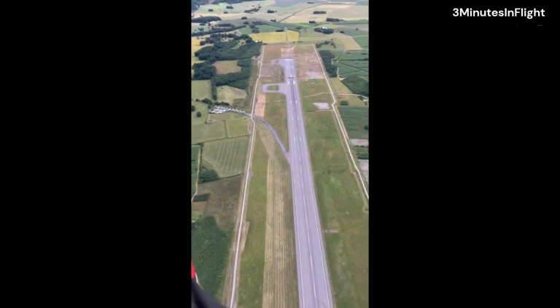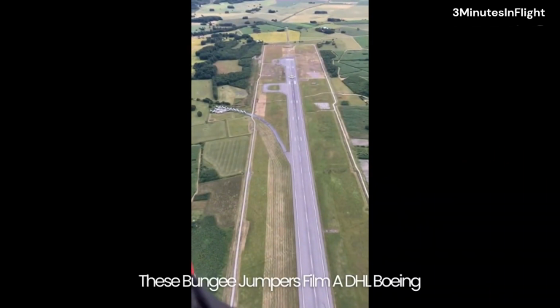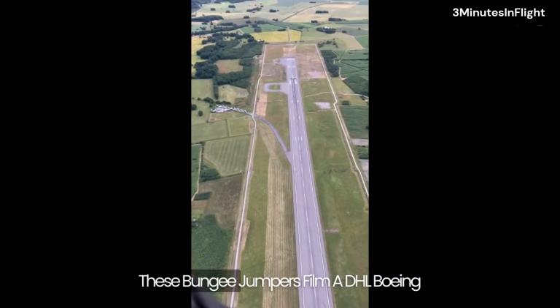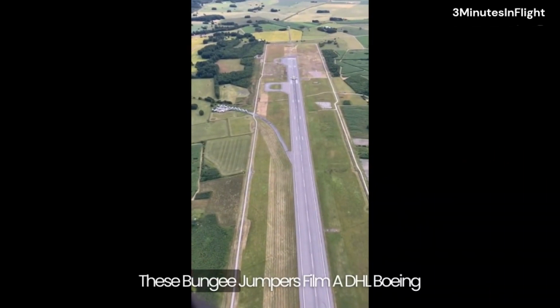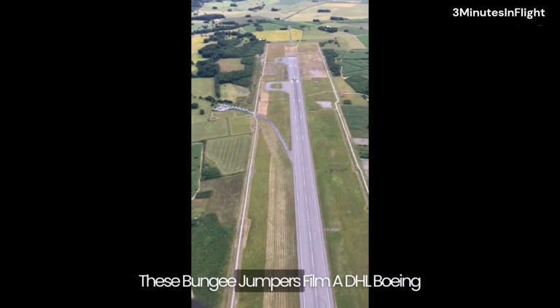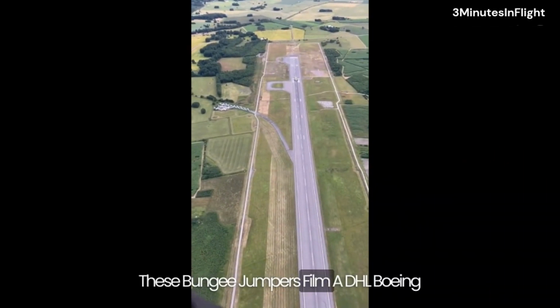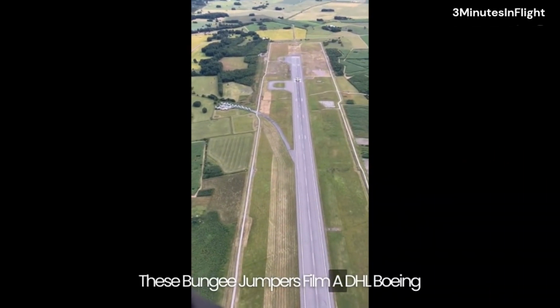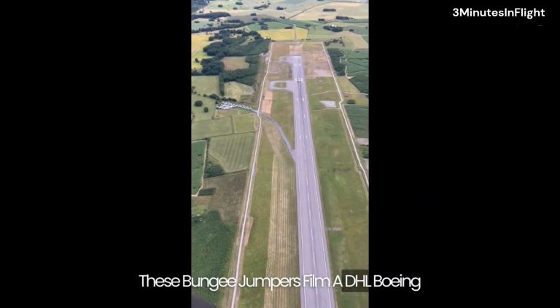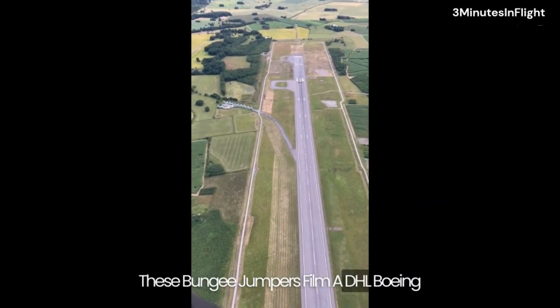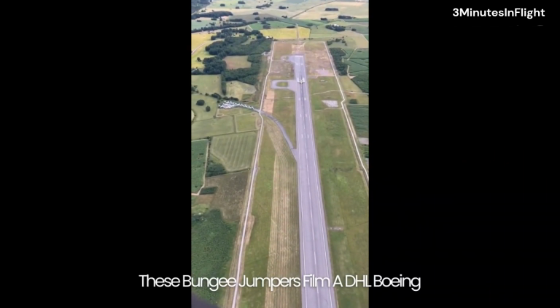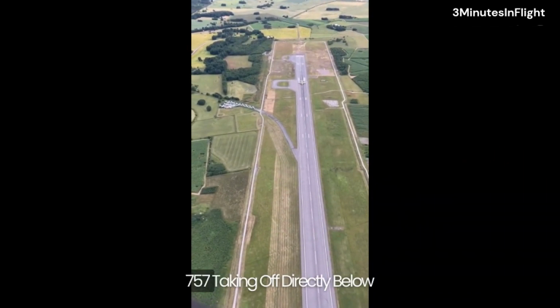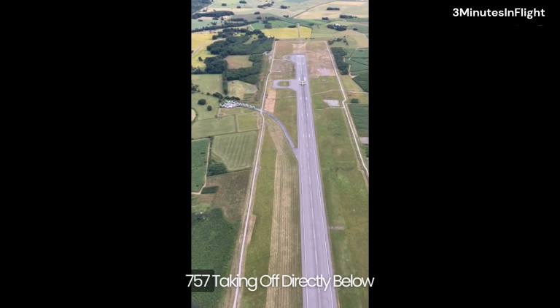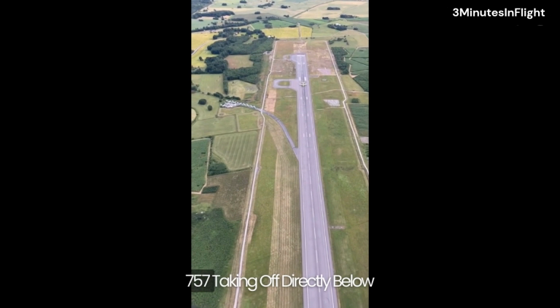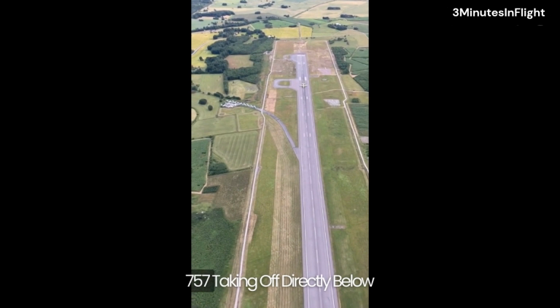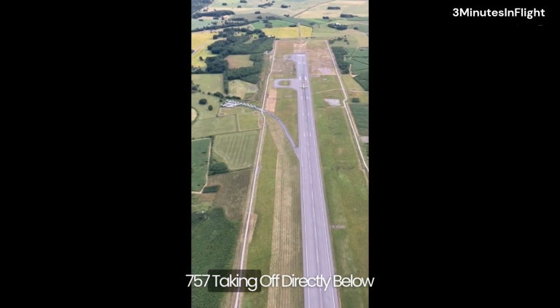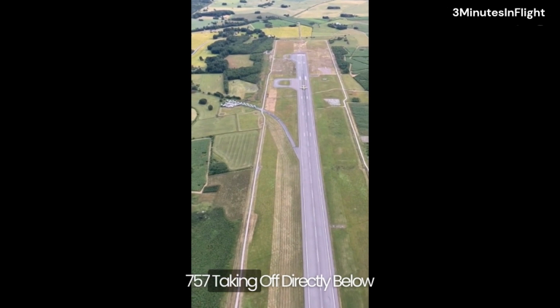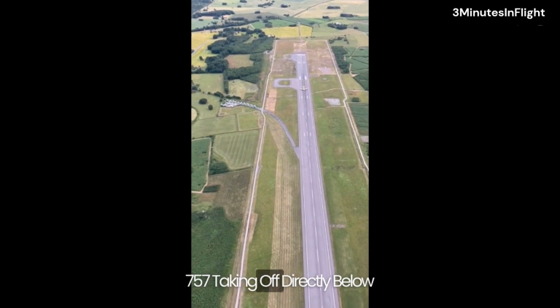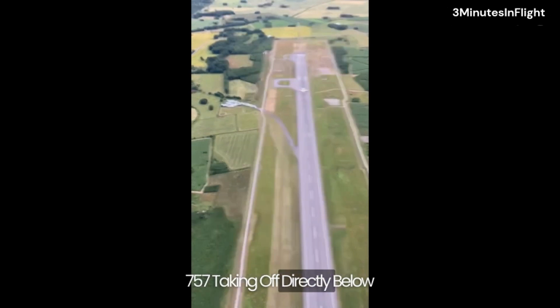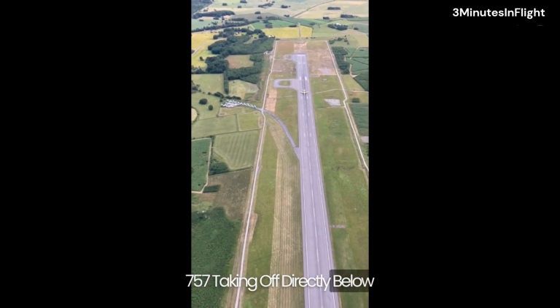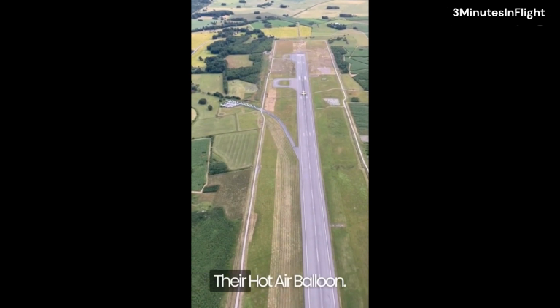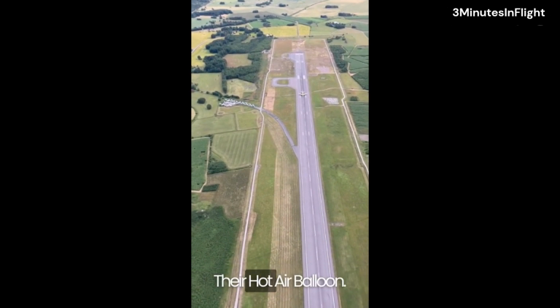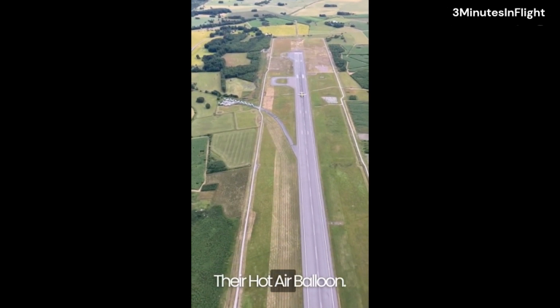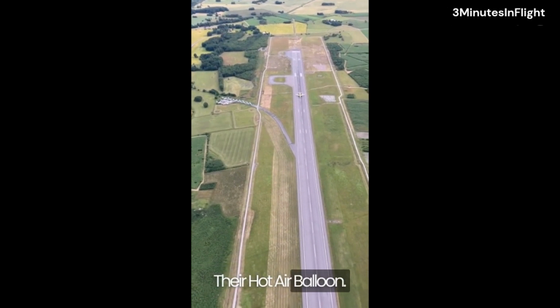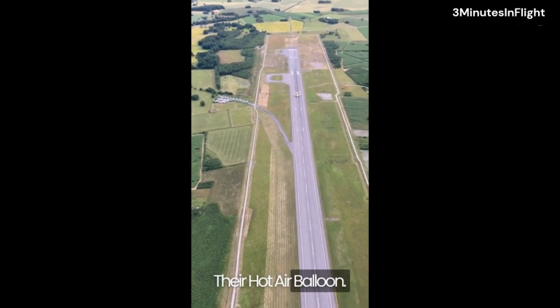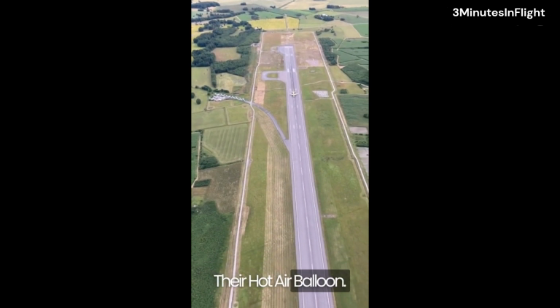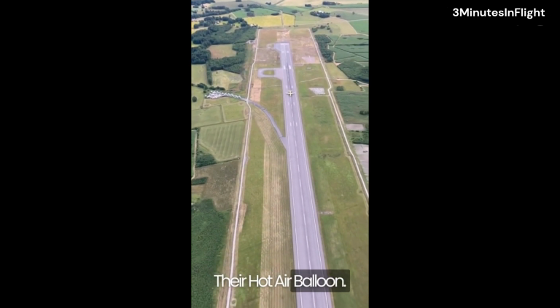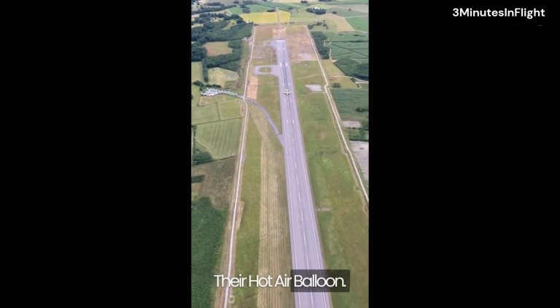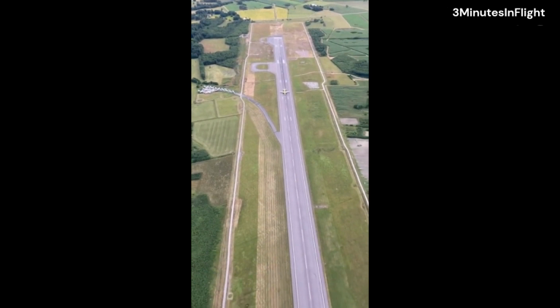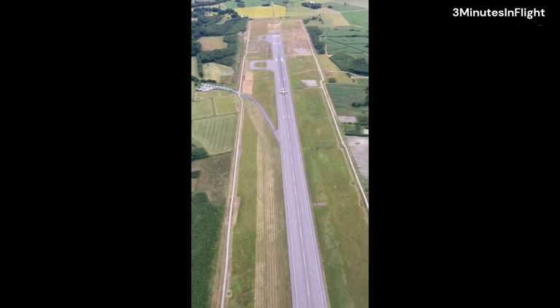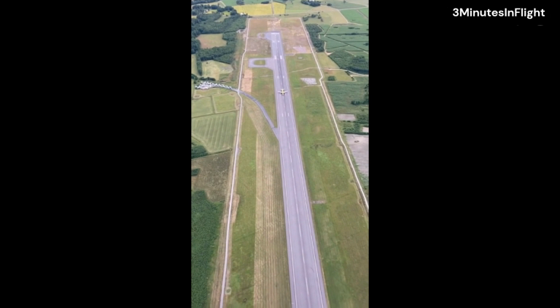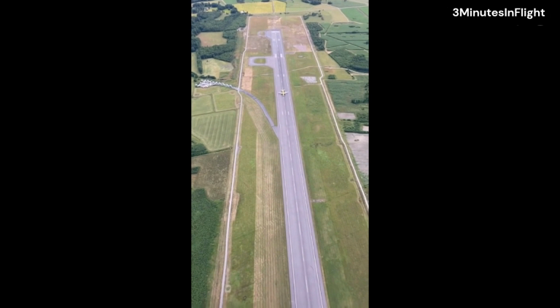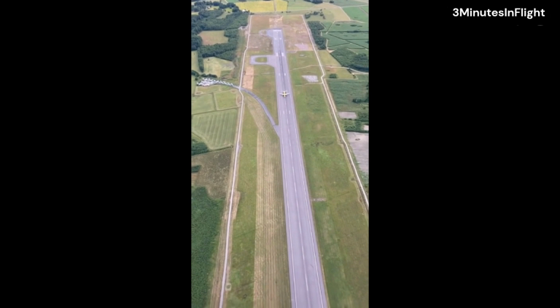These bungee jumpers film a DHL Boeing 757 taking off directly below their hot air balloon. Right below us. It's kind of cool.